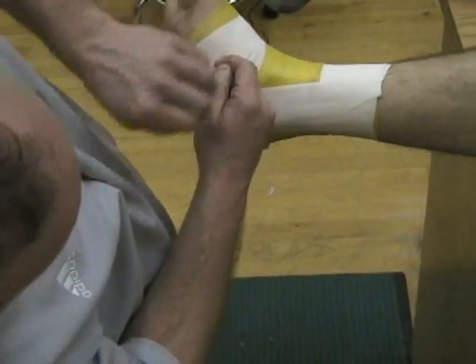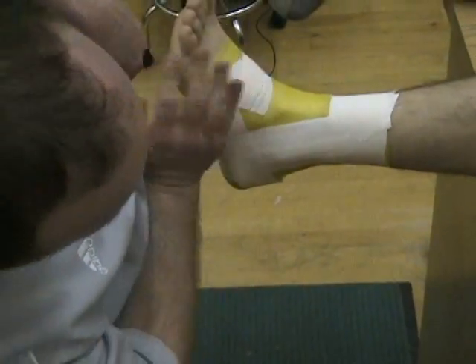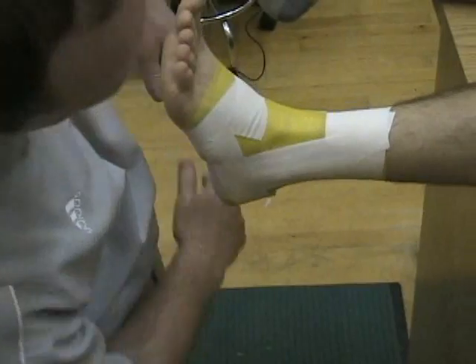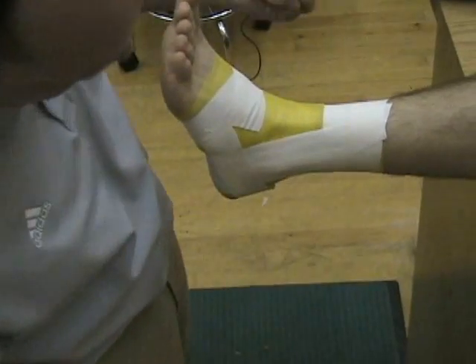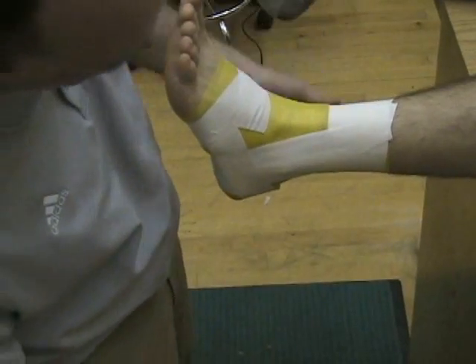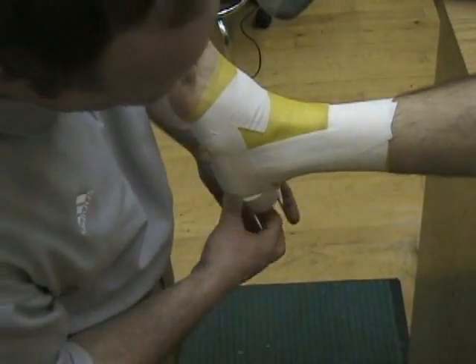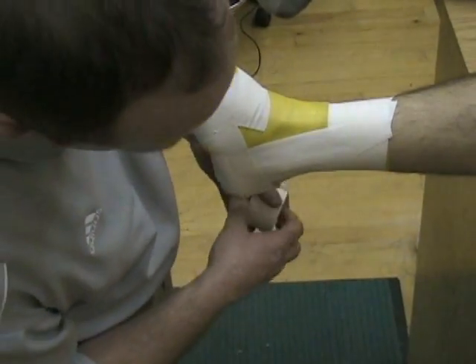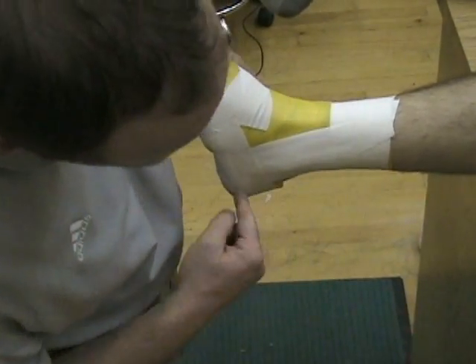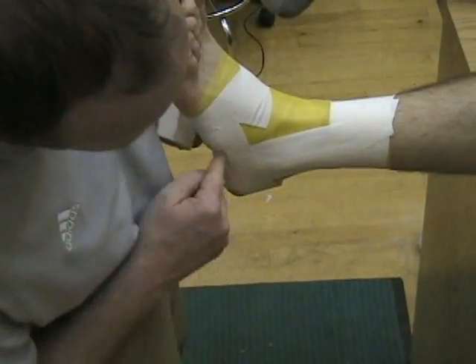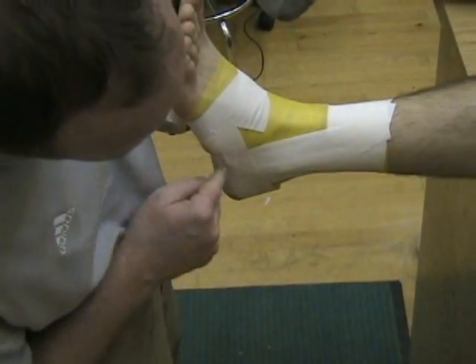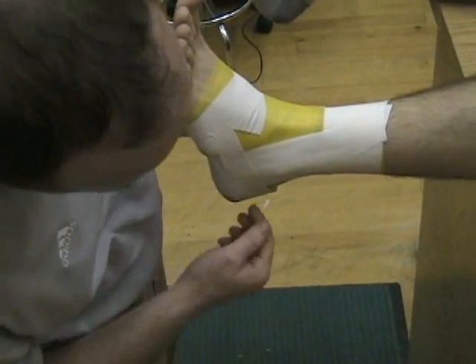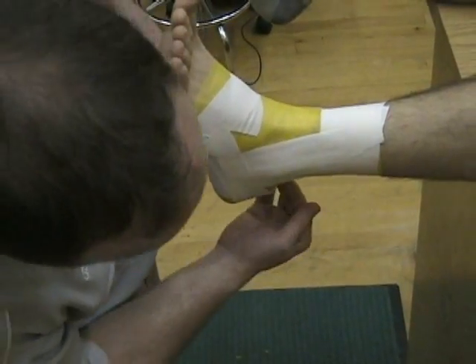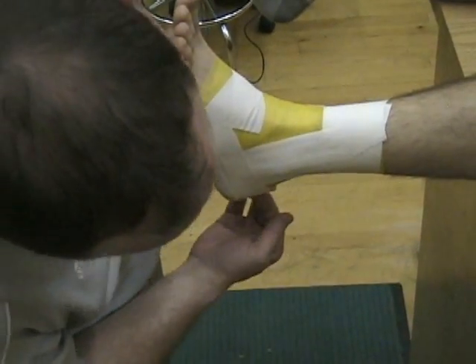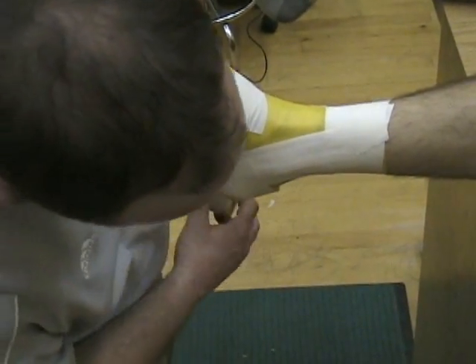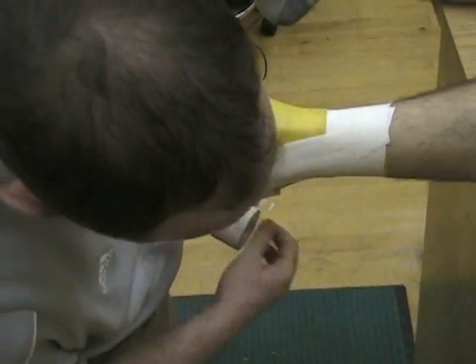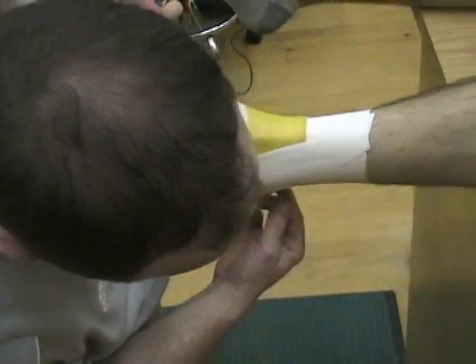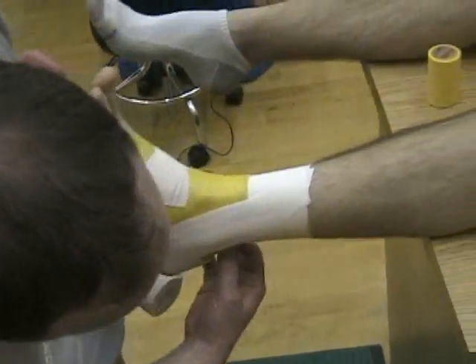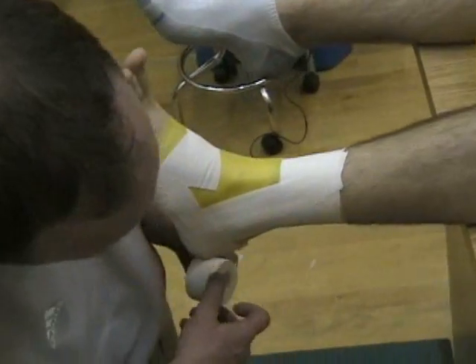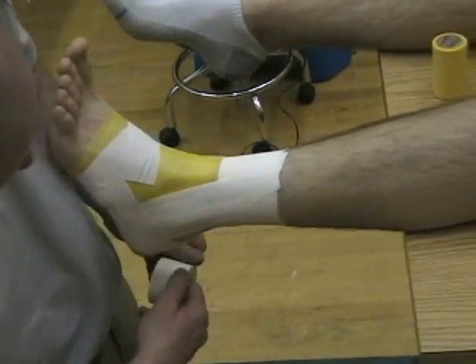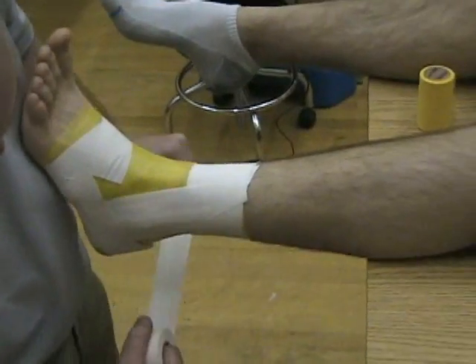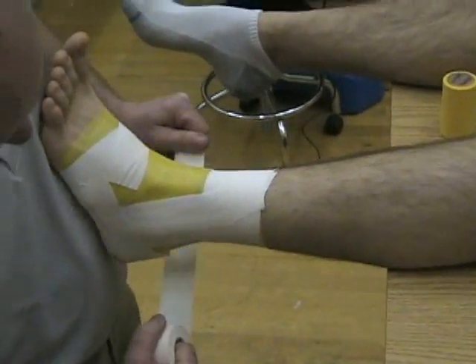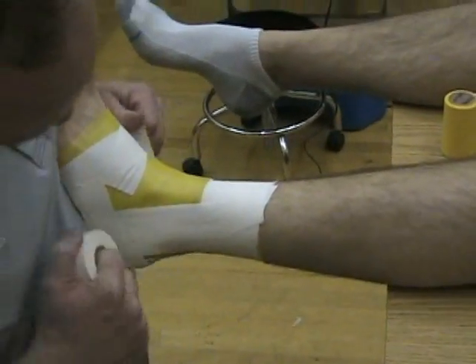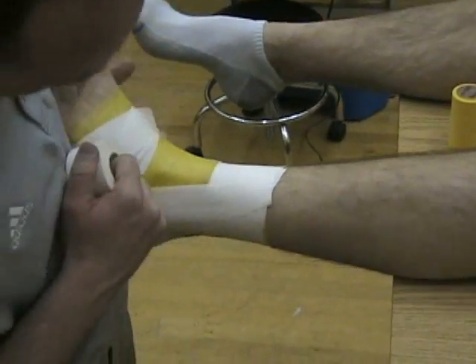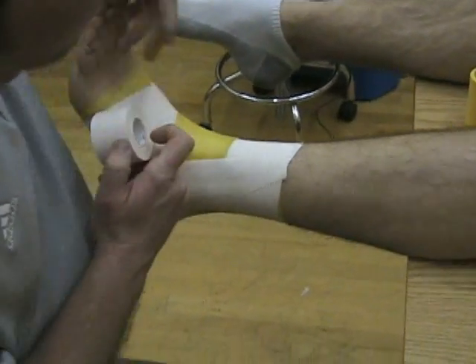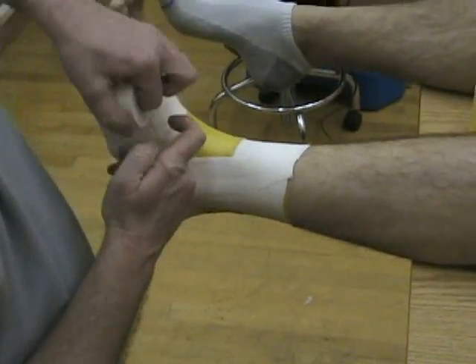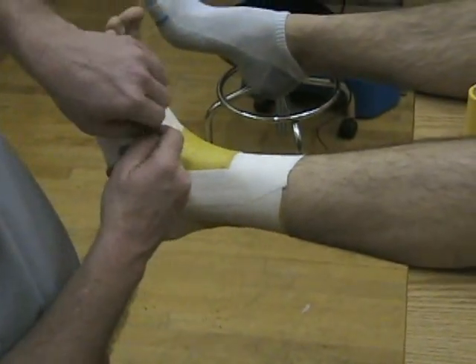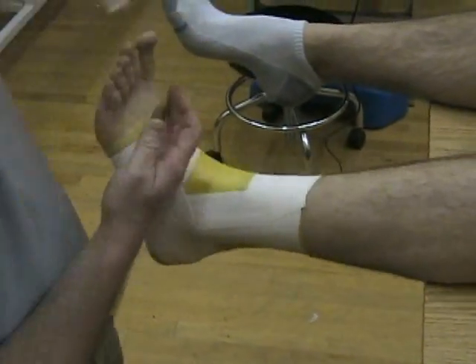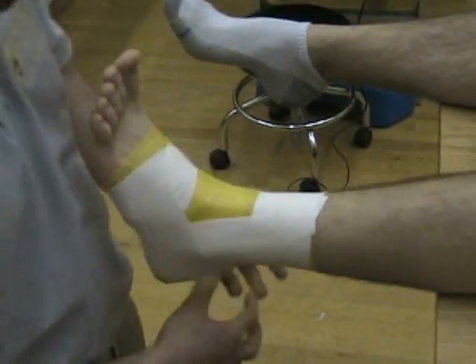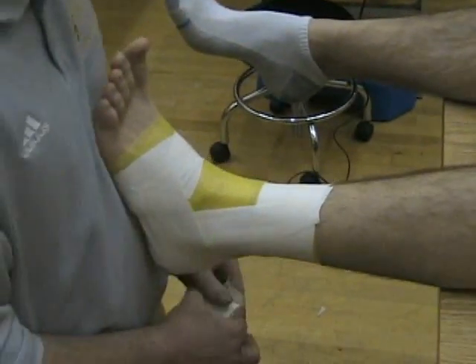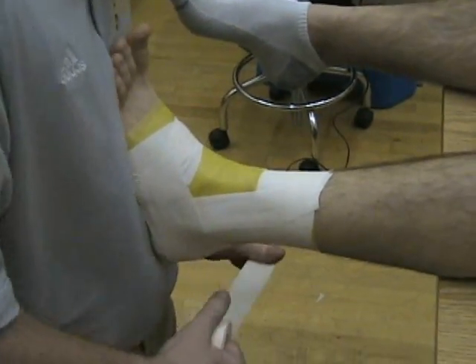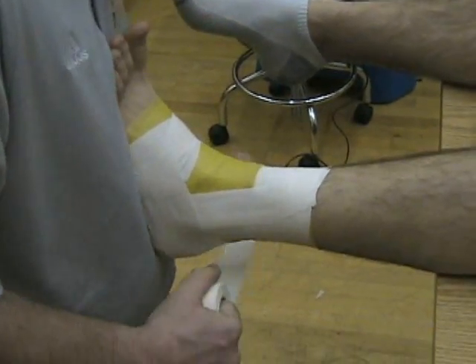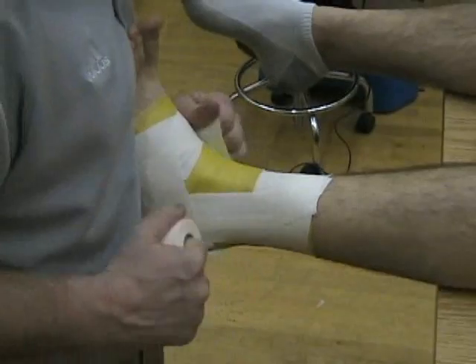The horseshoes can go medial to lateral or lateral to medial — it doesn't matter. They start at the base of the foot; make sure you get down towards the heel, not up into the Achilles tendon. These again overlap by about half, and we're going to apply three of those.